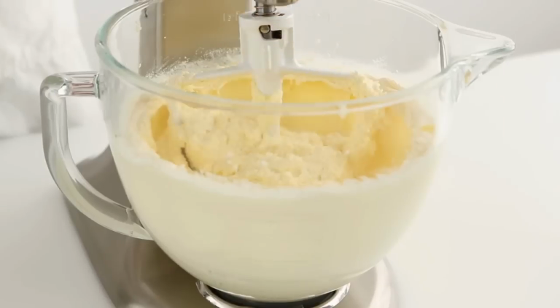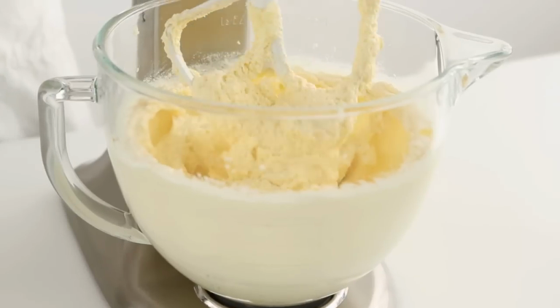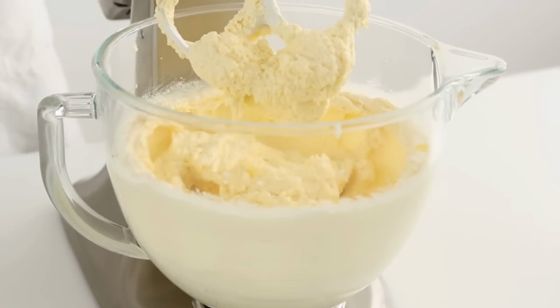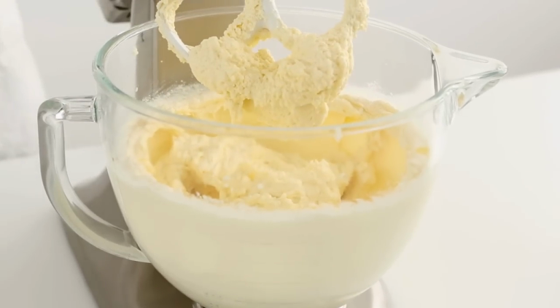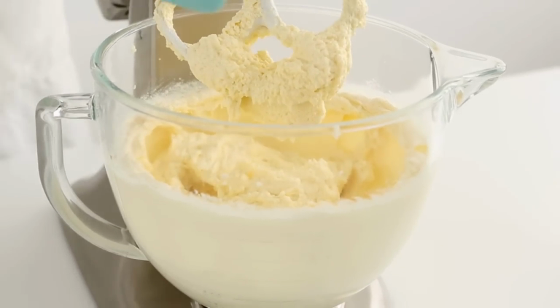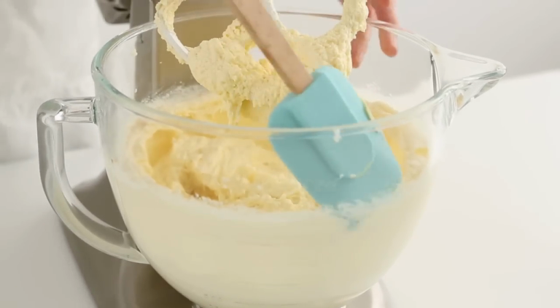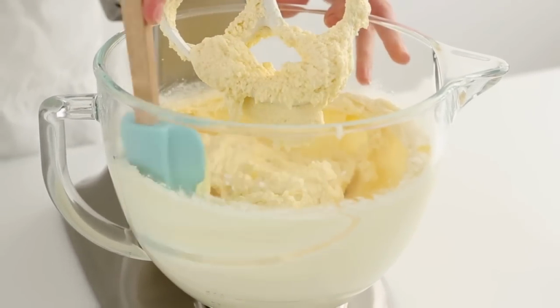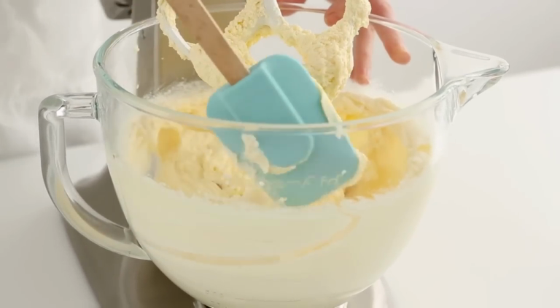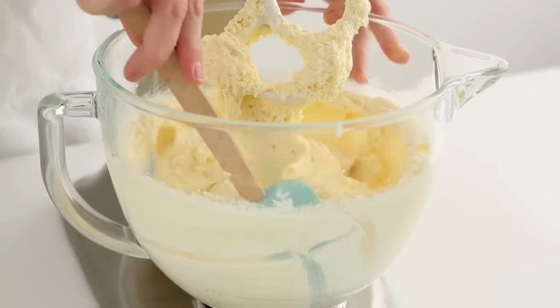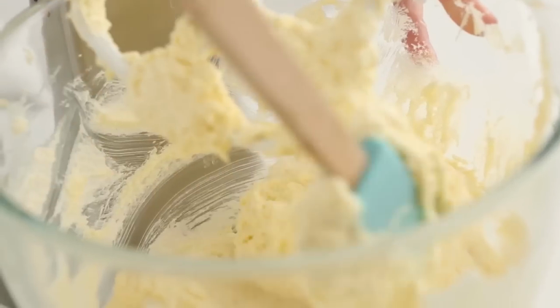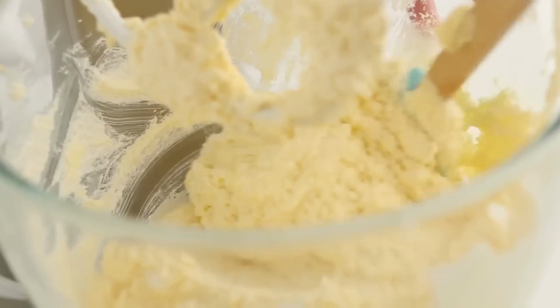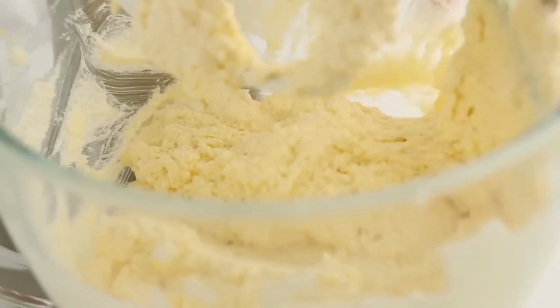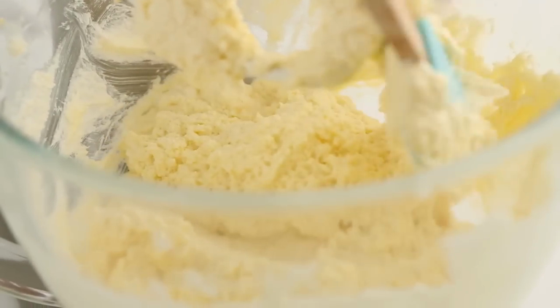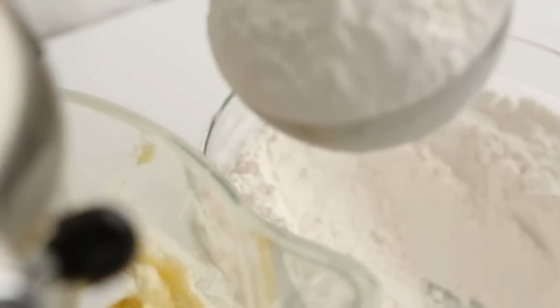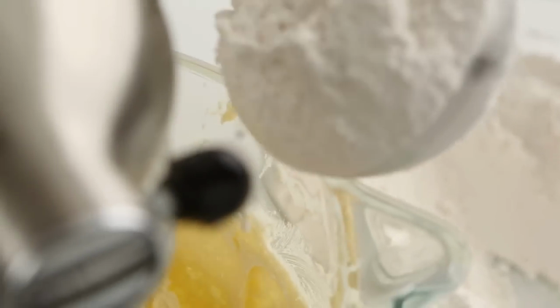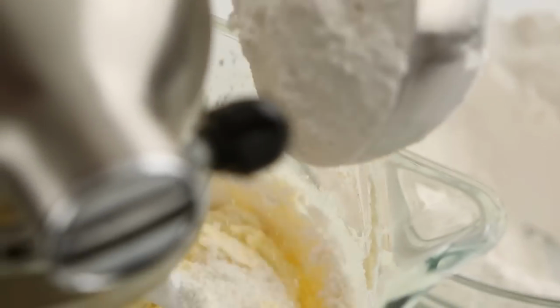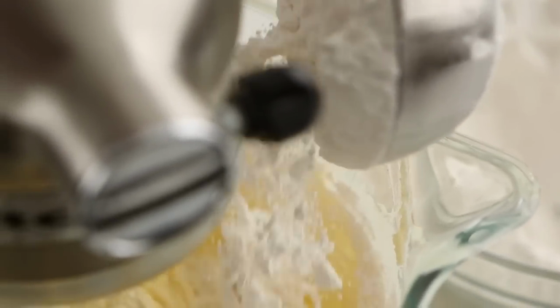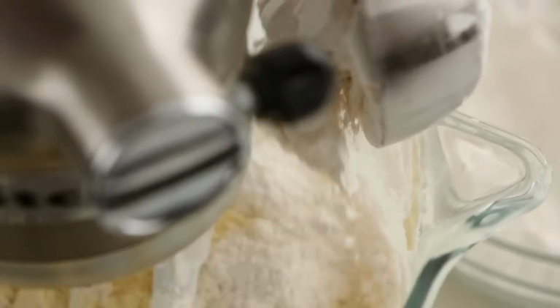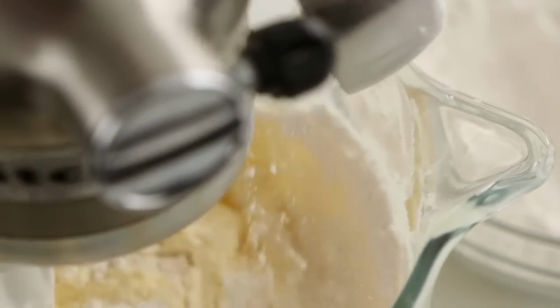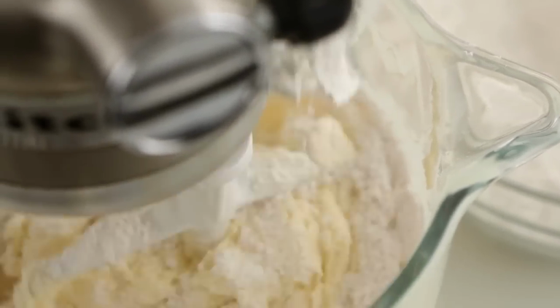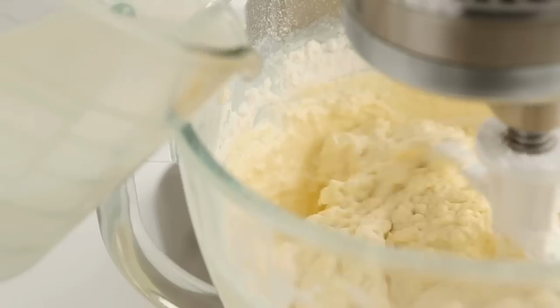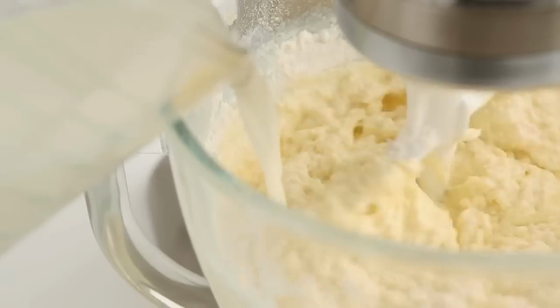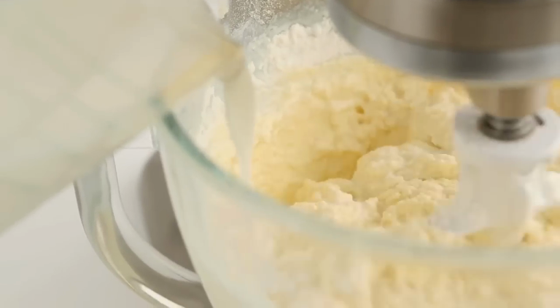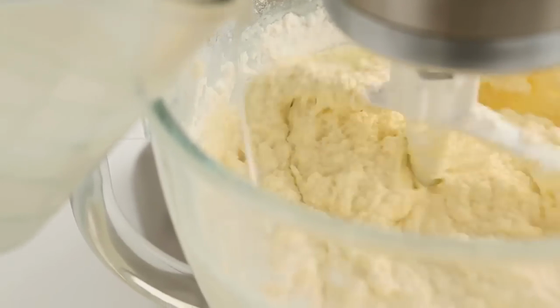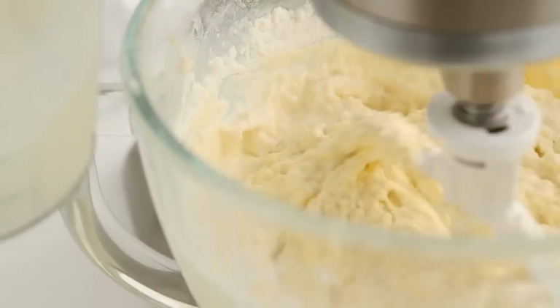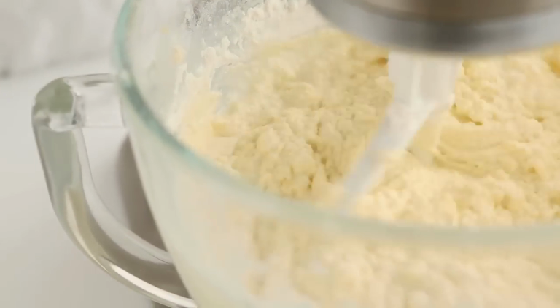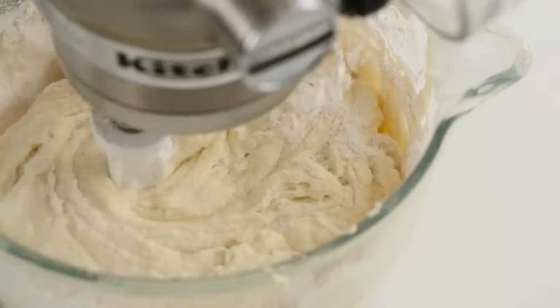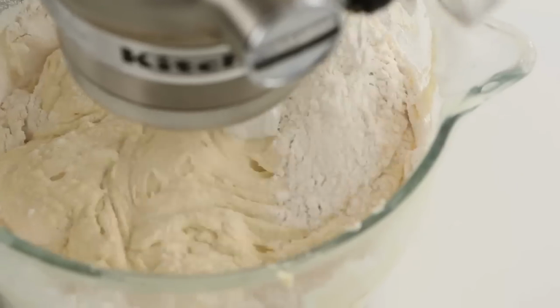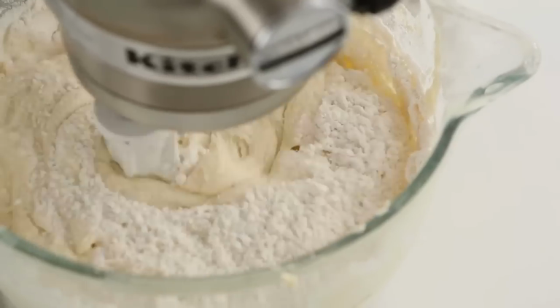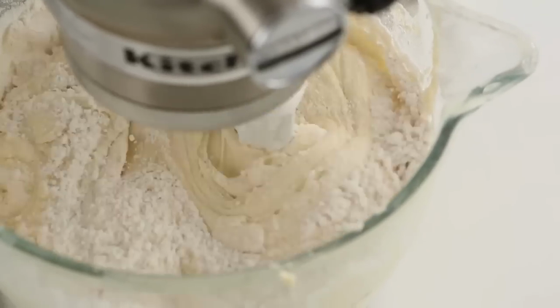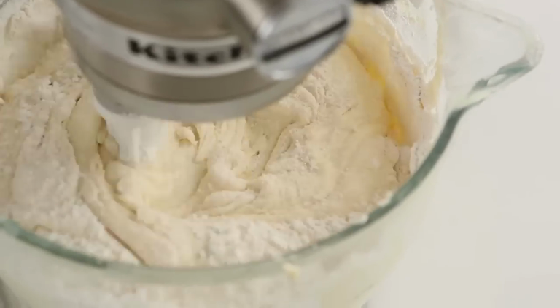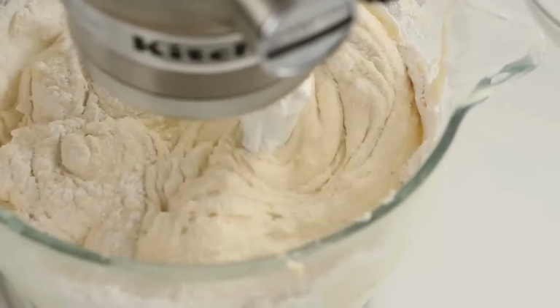To ensure the ingredients are fully incorporated, scrape down the sides of the bowl with a rubber spatula. Alternate dry and wet ingredients when beating them into the batter, and always begin and end with the dry ingredients to prevent toughness.